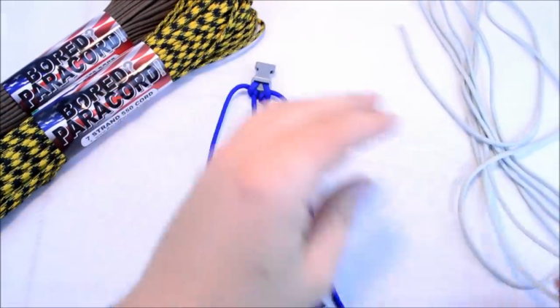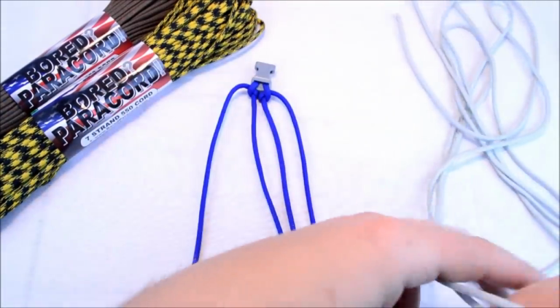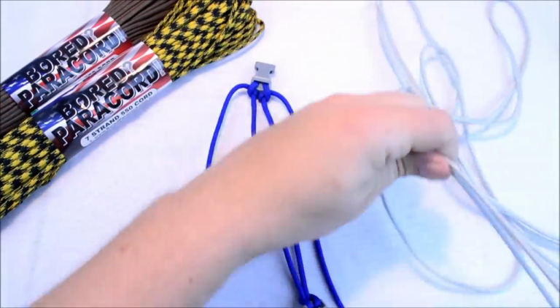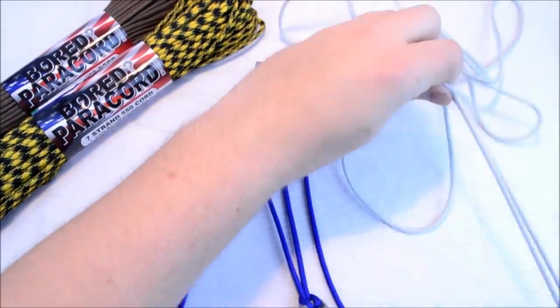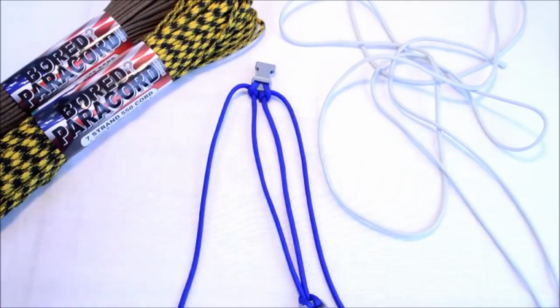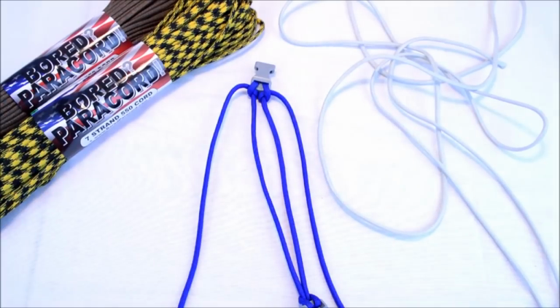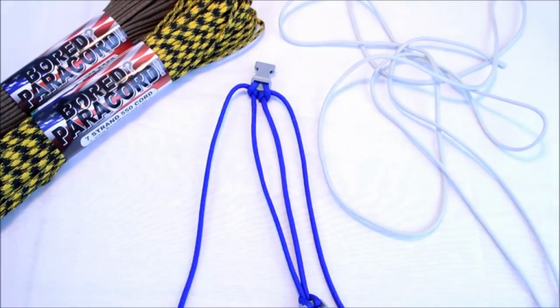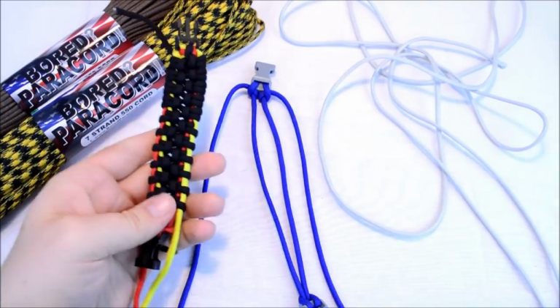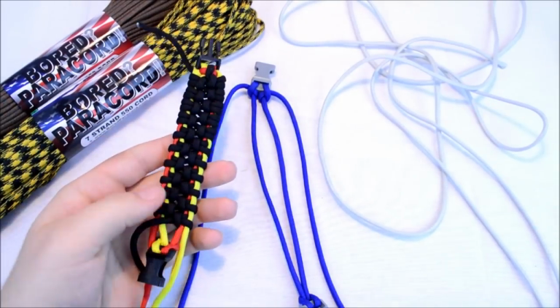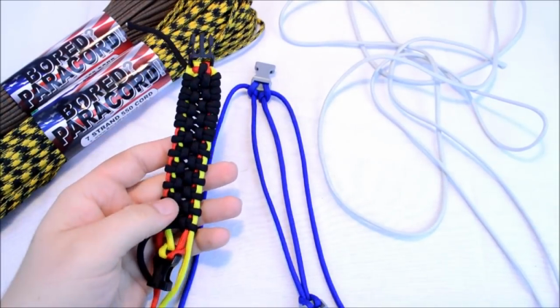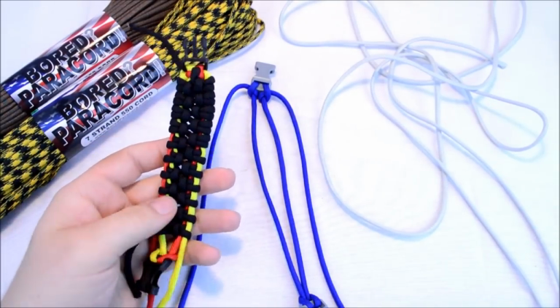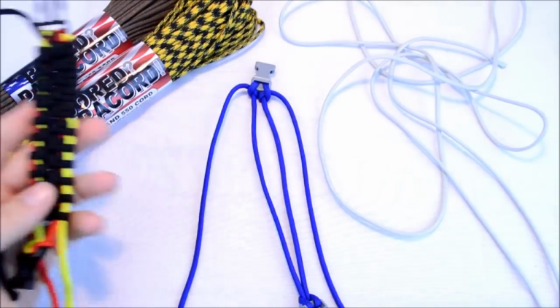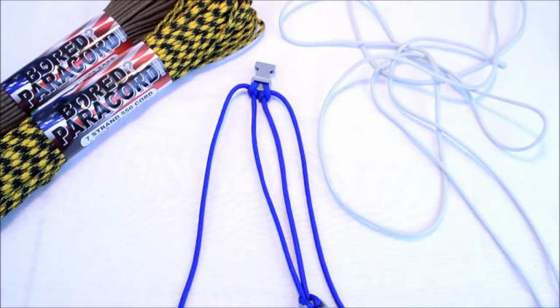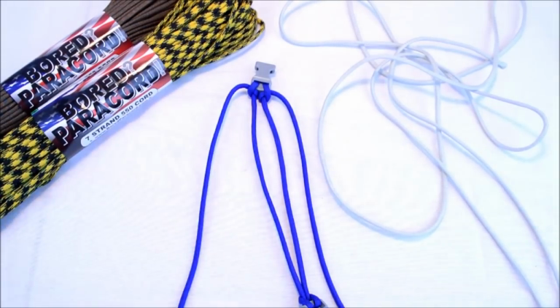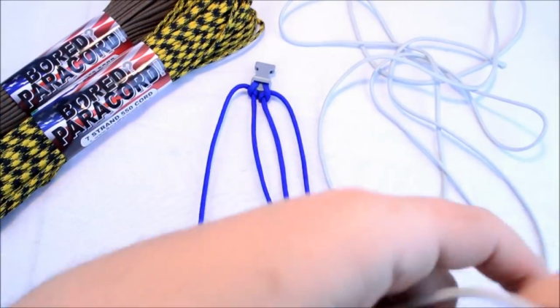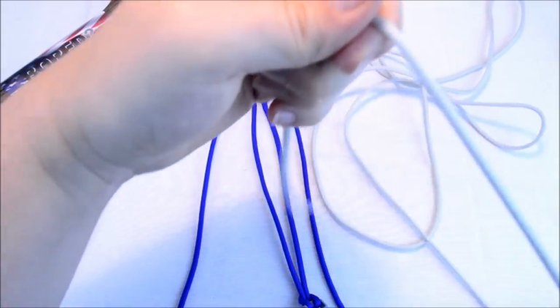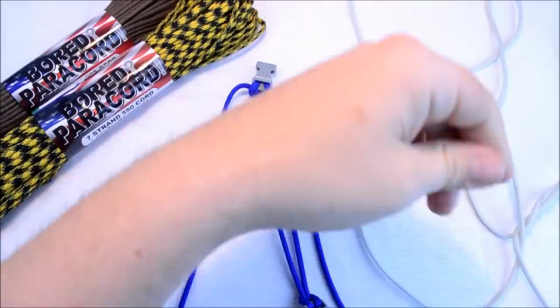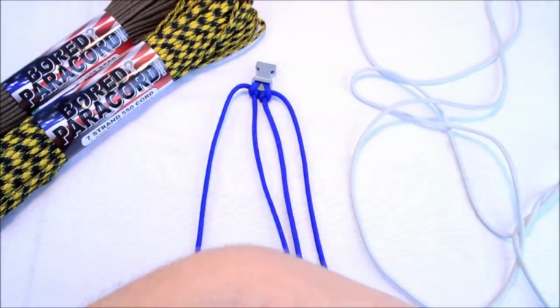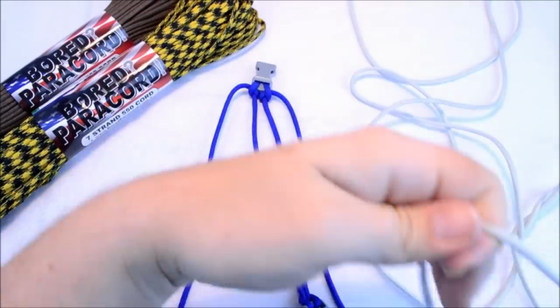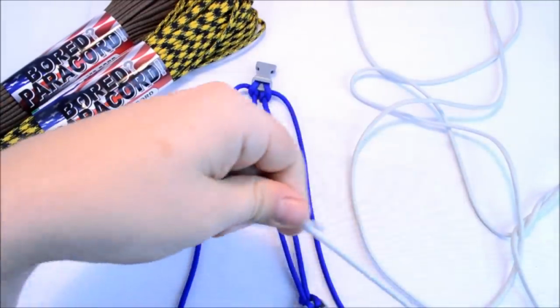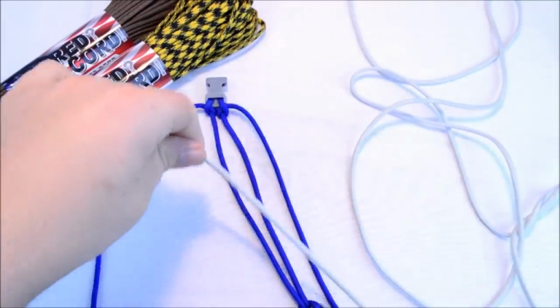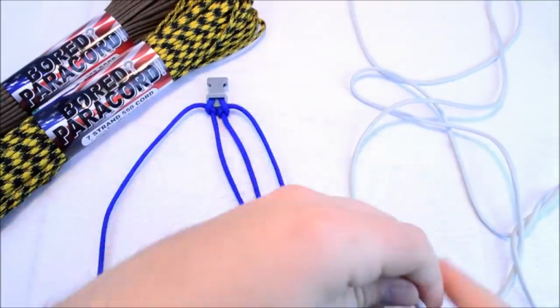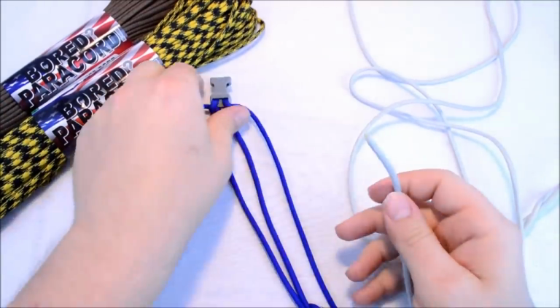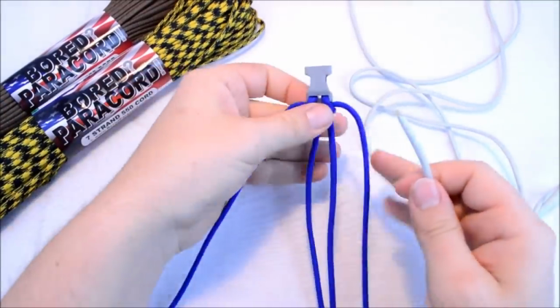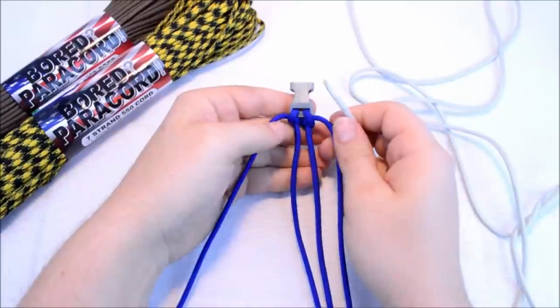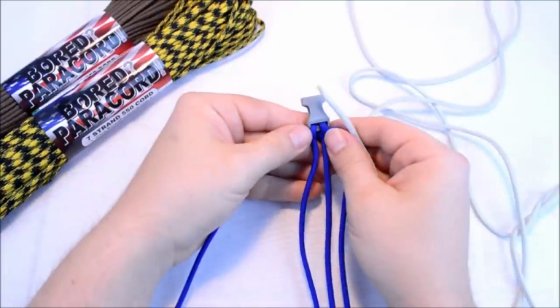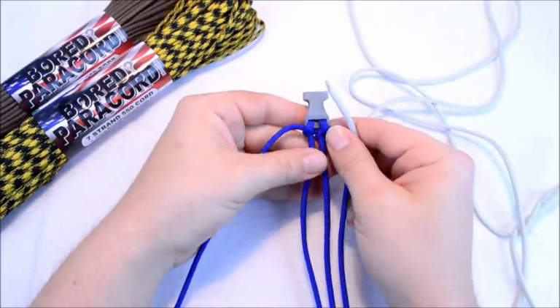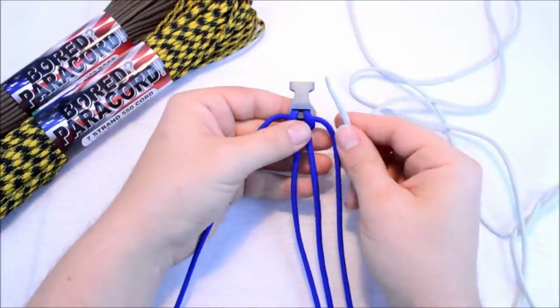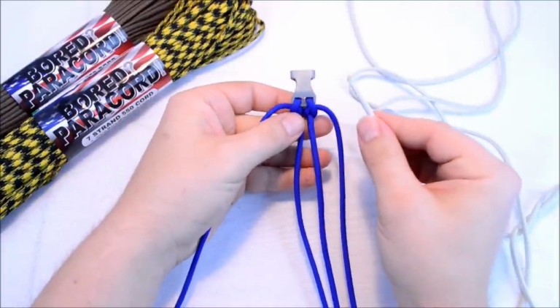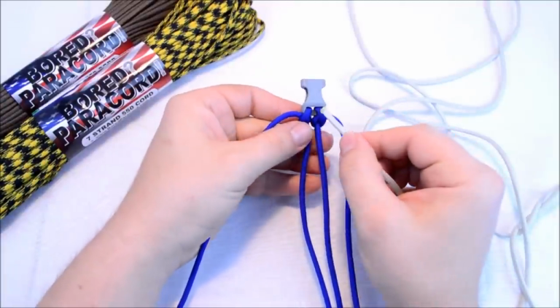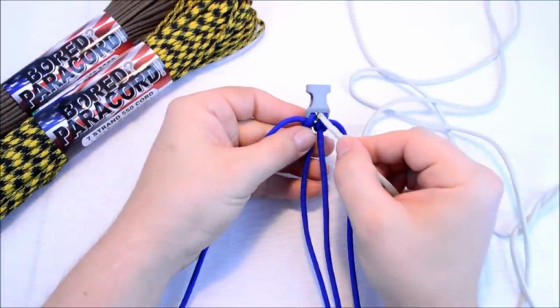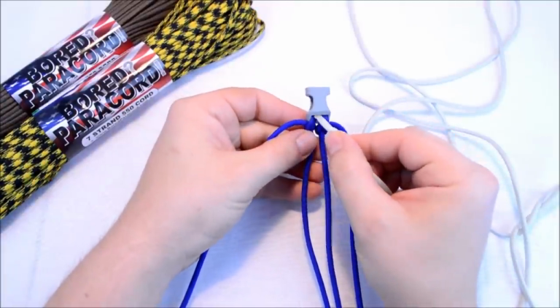Now your main color — the black color on here — that's going to be your longest strand. Here I've got about 10 feet. Not really sure how much I'm going to need, but because it's the majority of the bracelet there's going to be quite a bit needed.